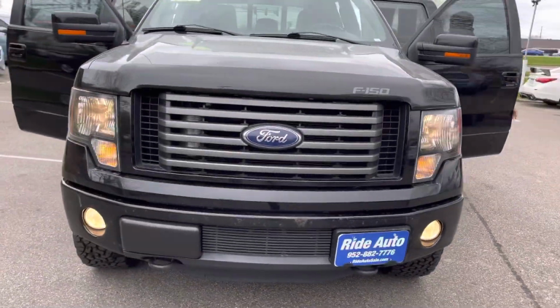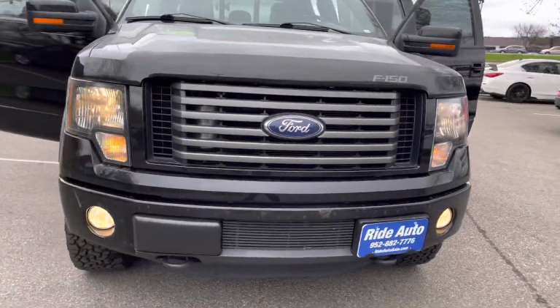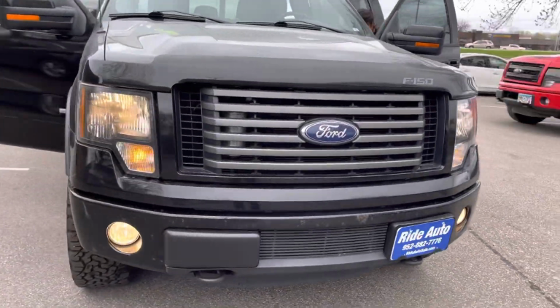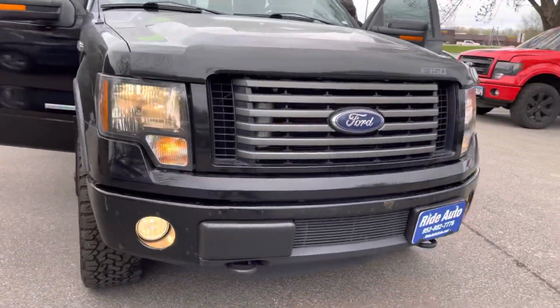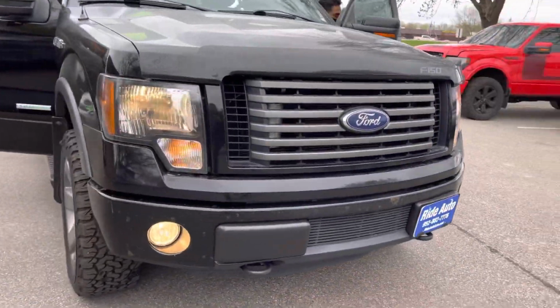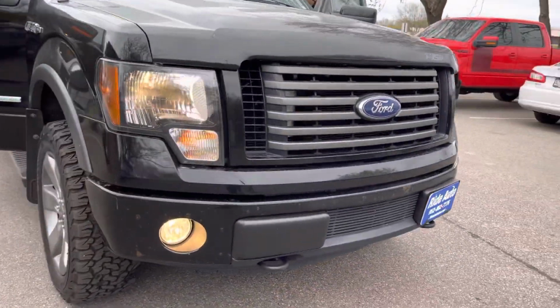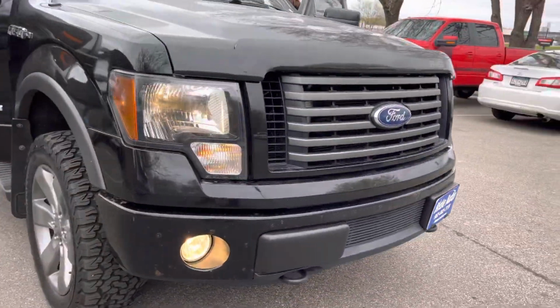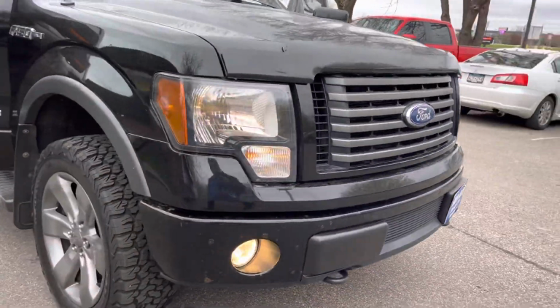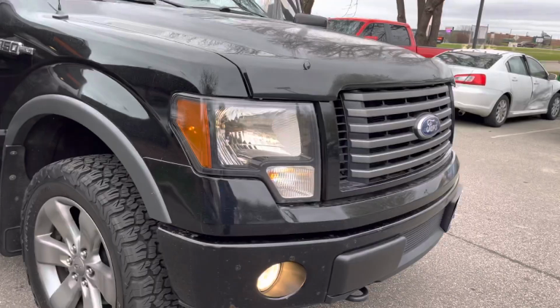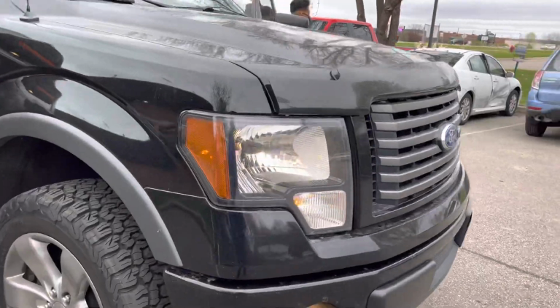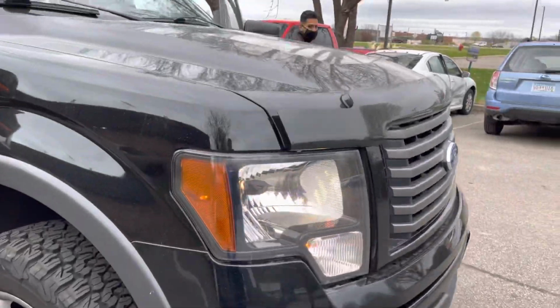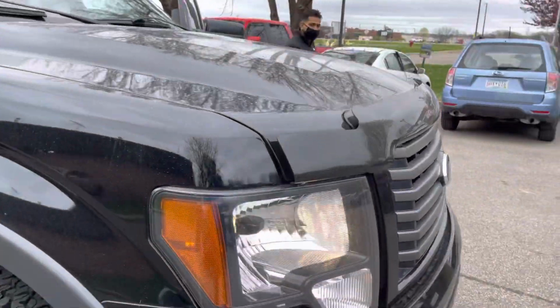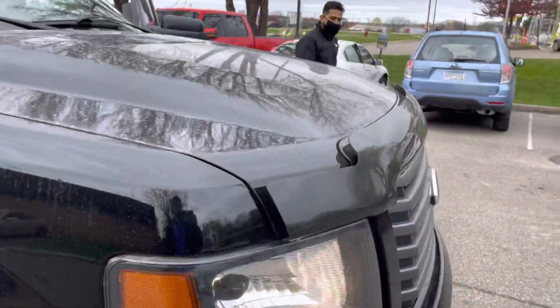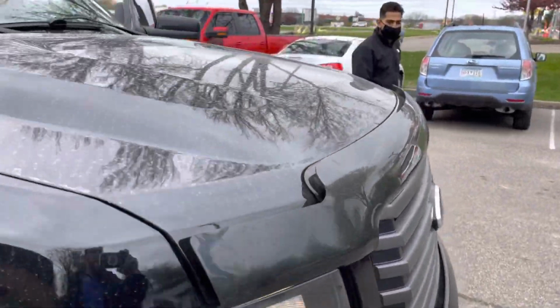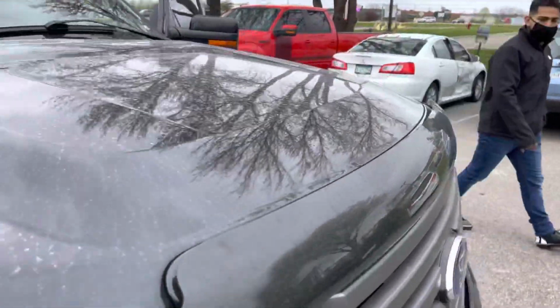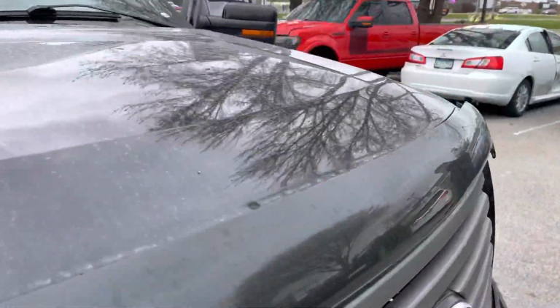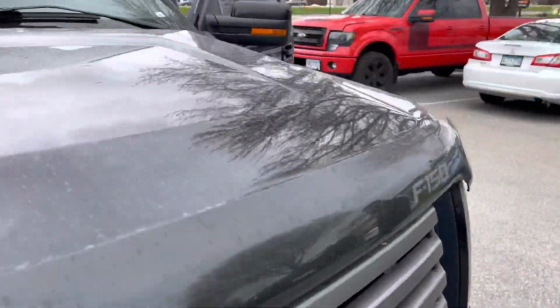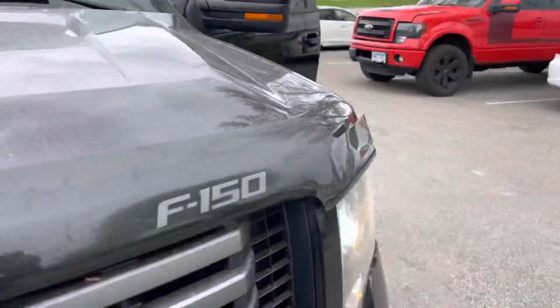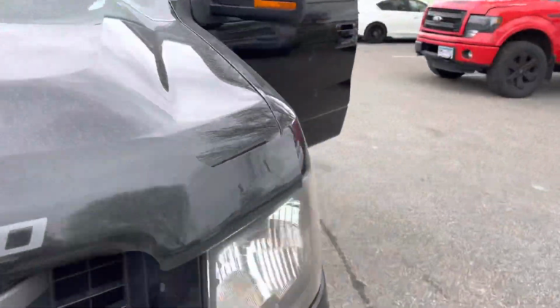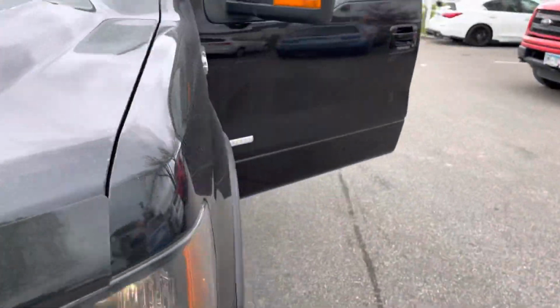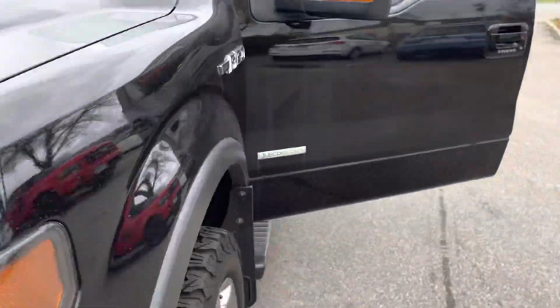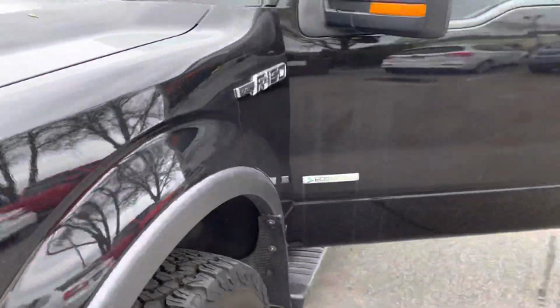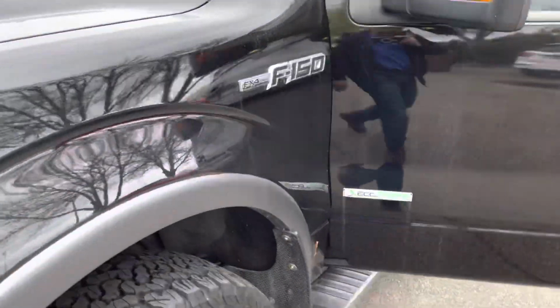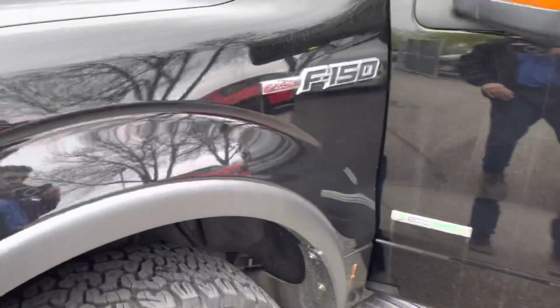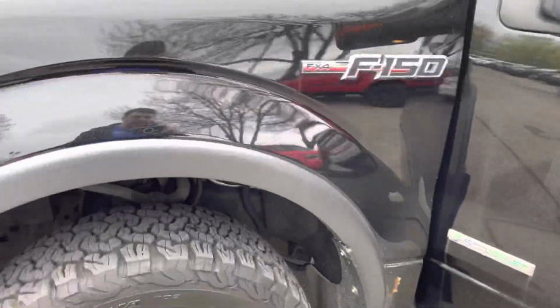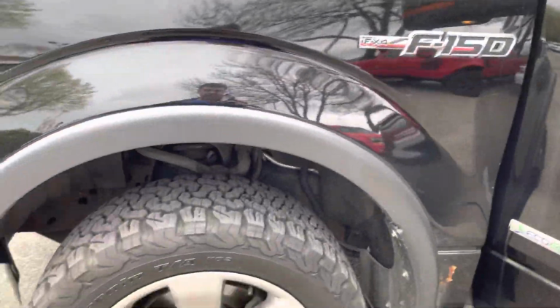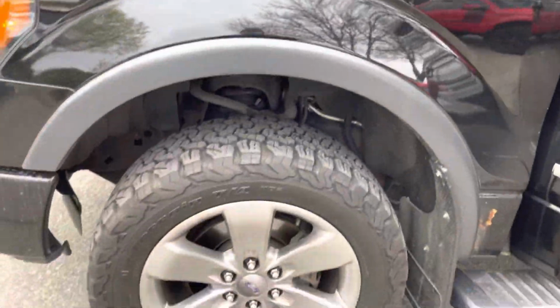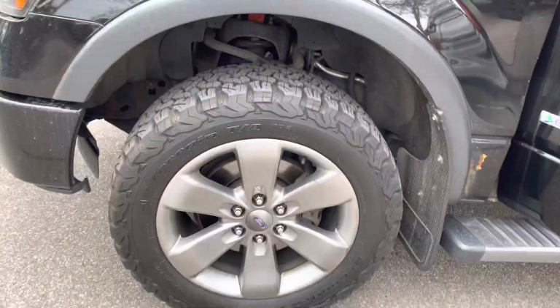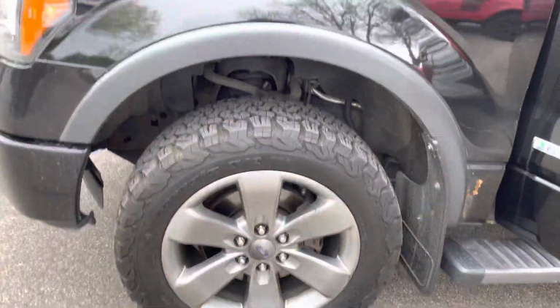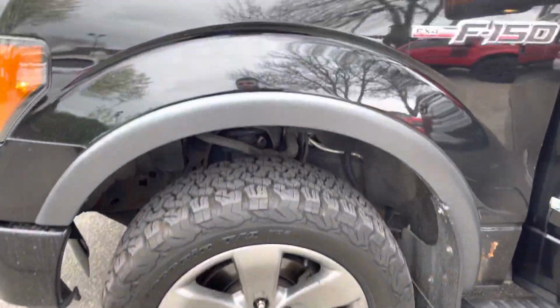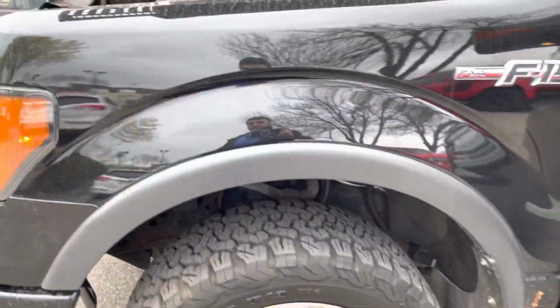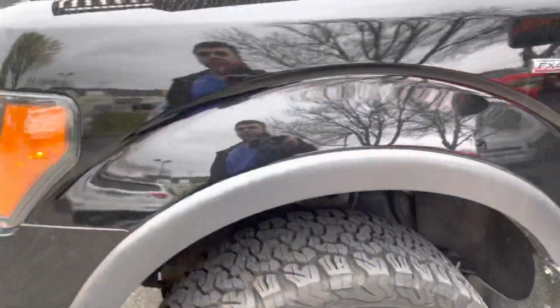This thing runs and drives fantastic, folks. Fog lights, tow hooks, engine block heater, bug deflector — no hail on this vehicle. The vehicle was super clean. We had it detailed, but it rained on it last night, that's why it's a little bit dusty.